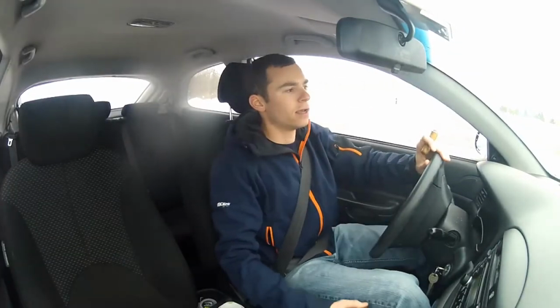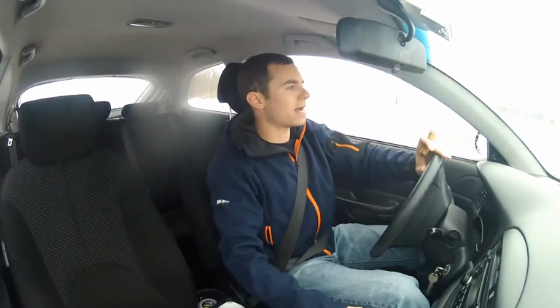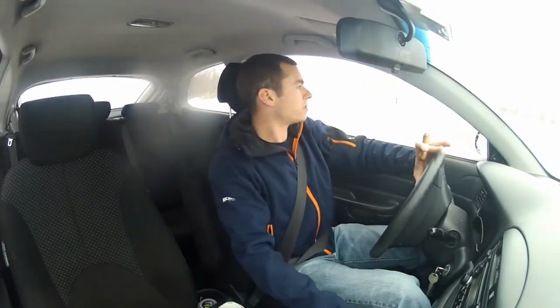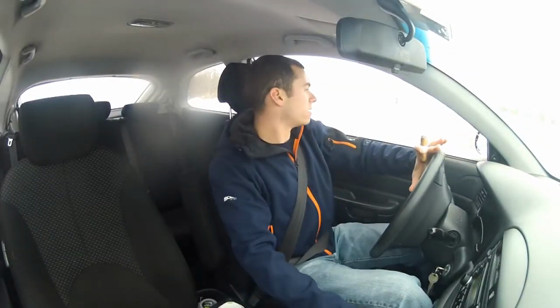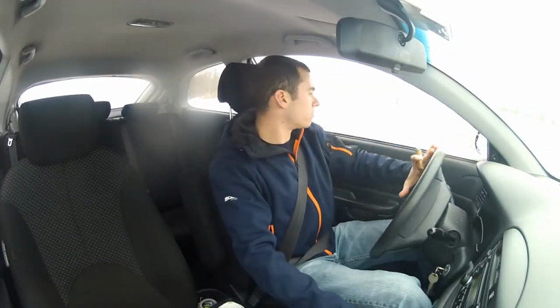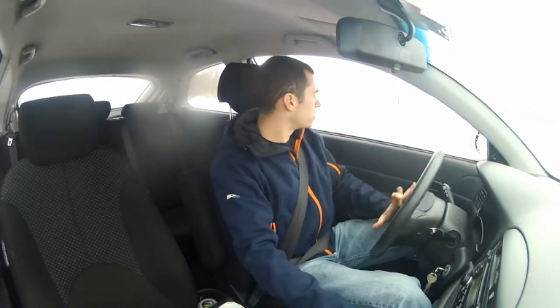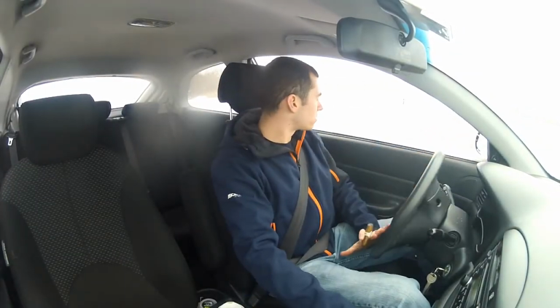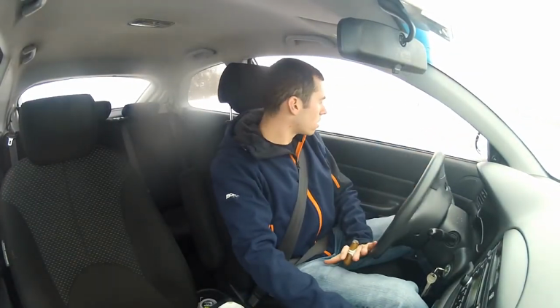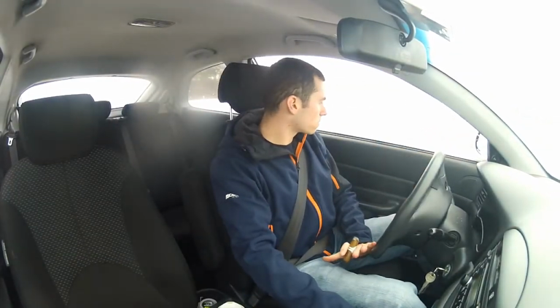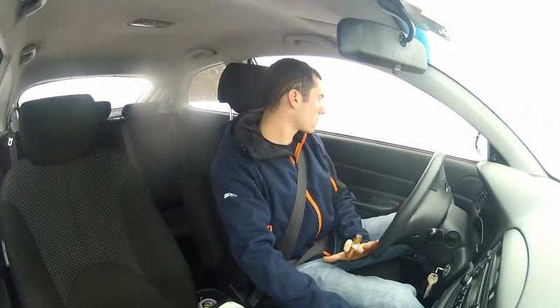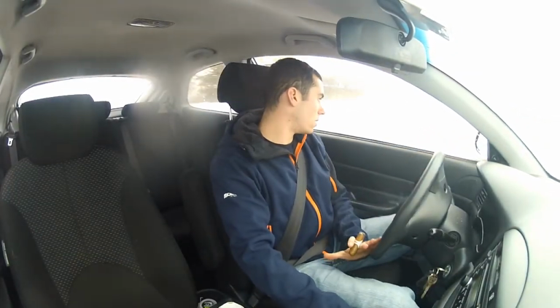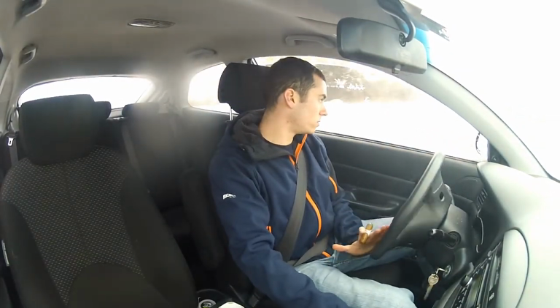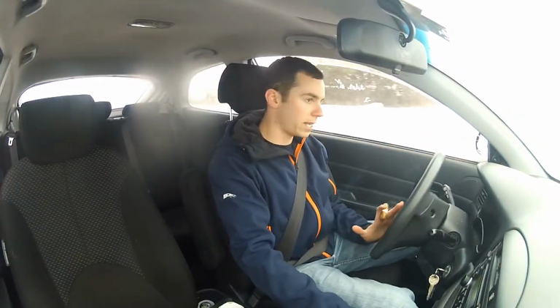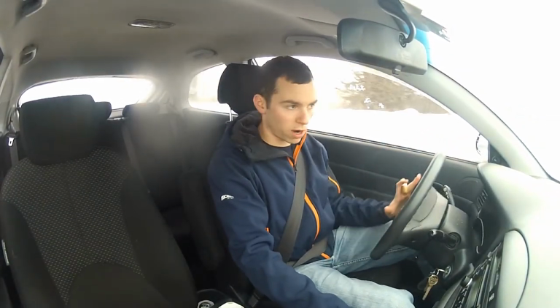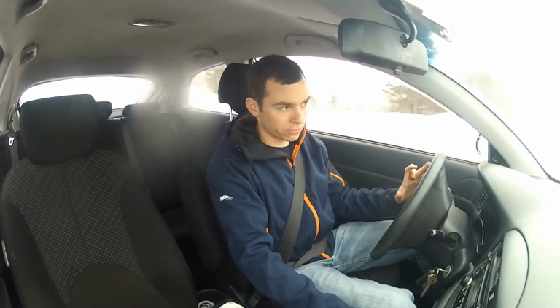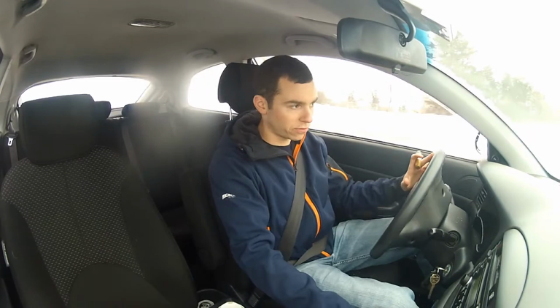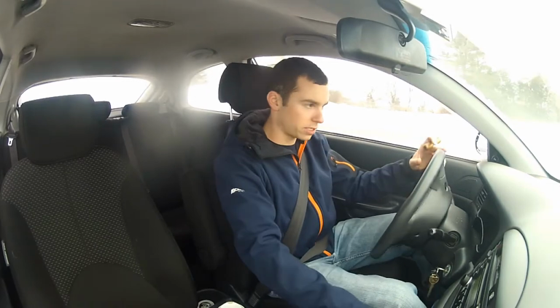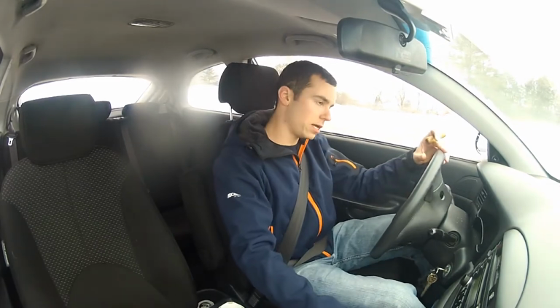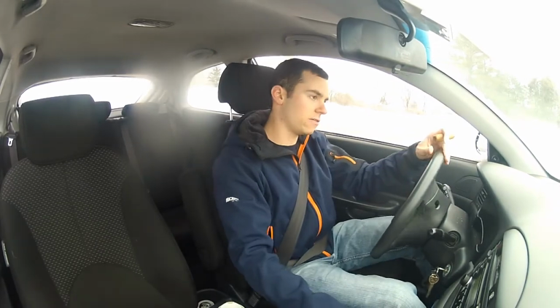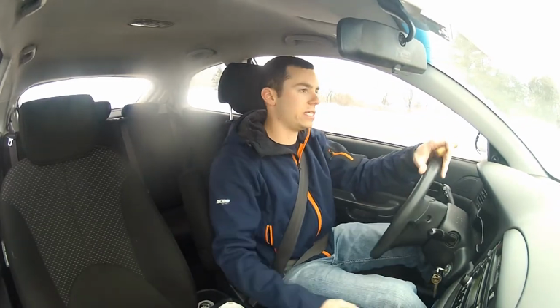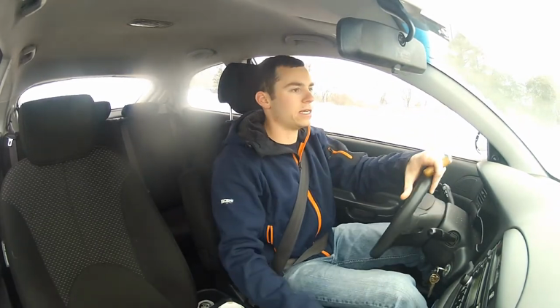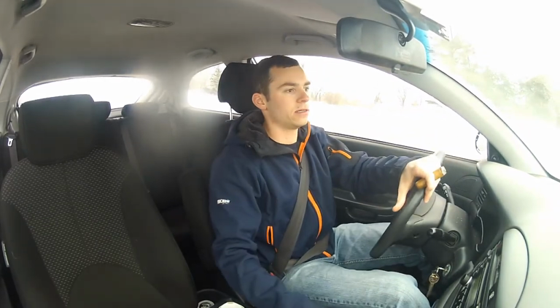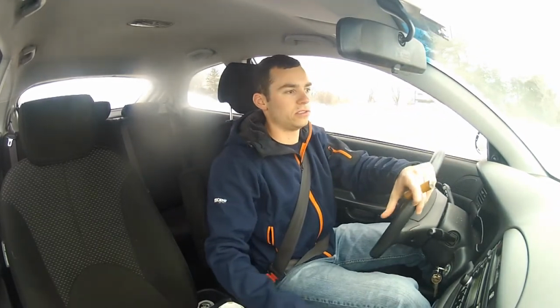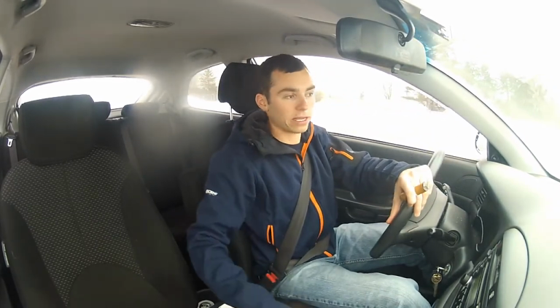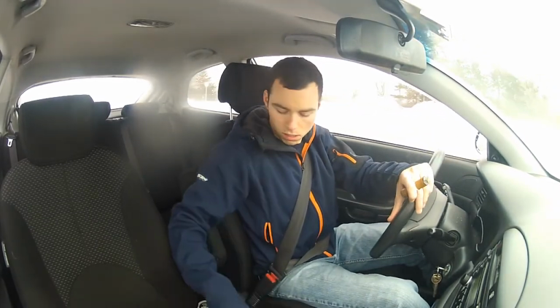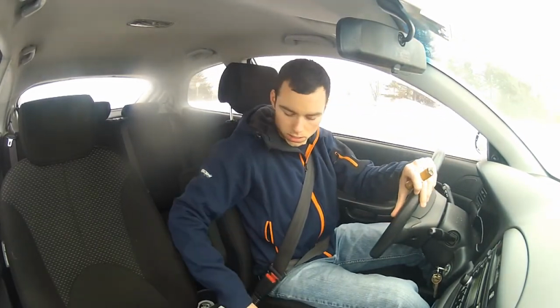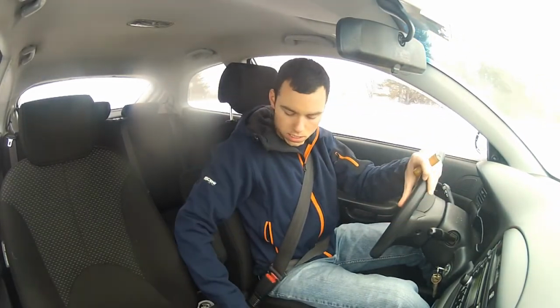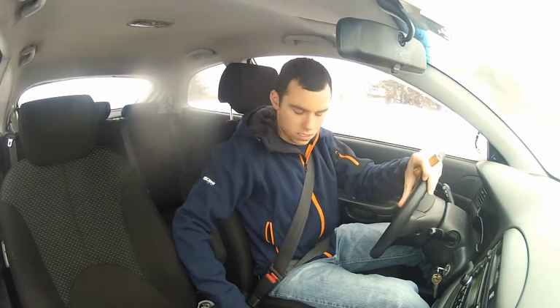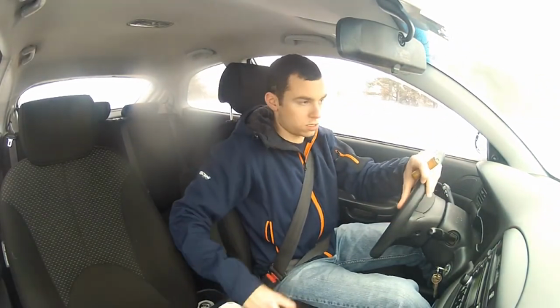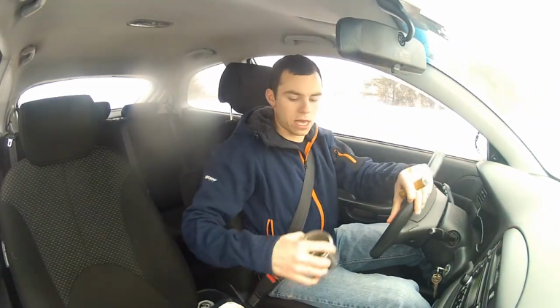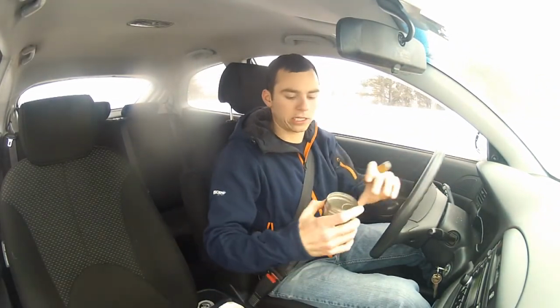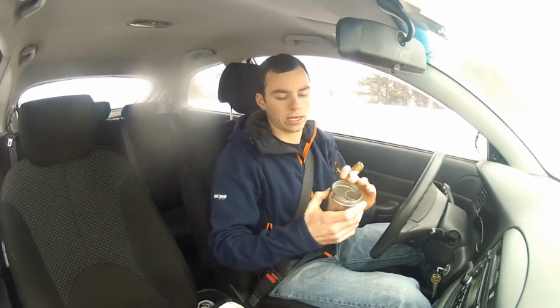Hey guys, Tyler here from Regency Cigar doing a product review for you today of the Xikar Ash Can.